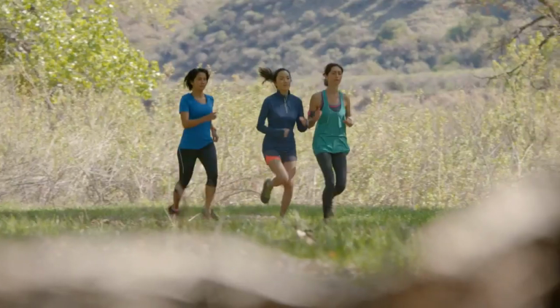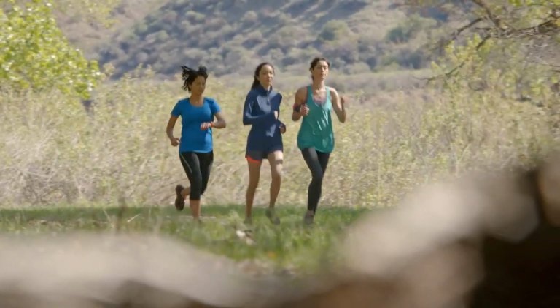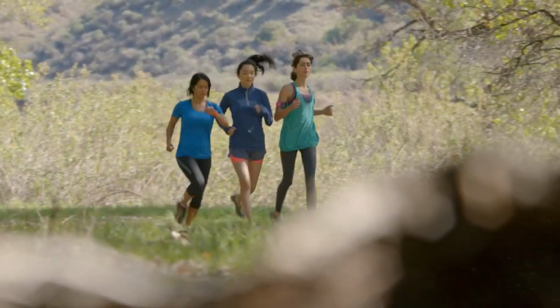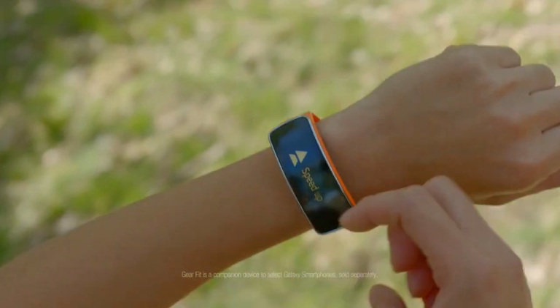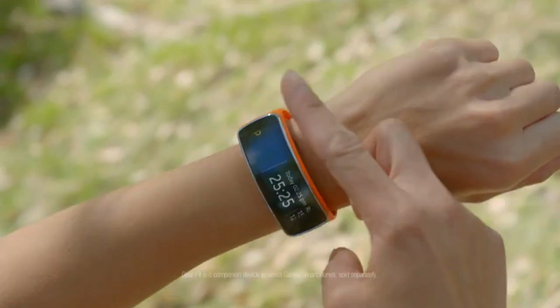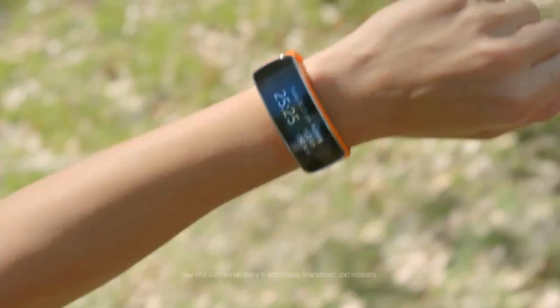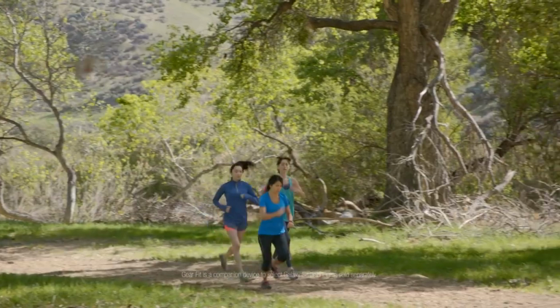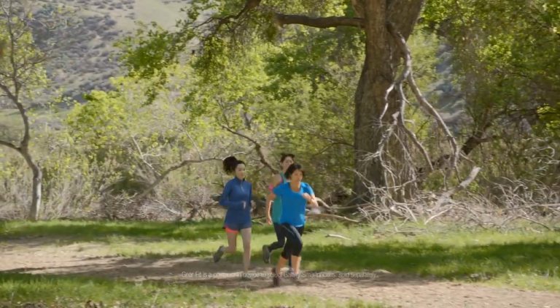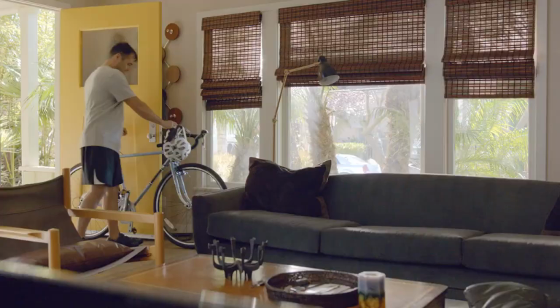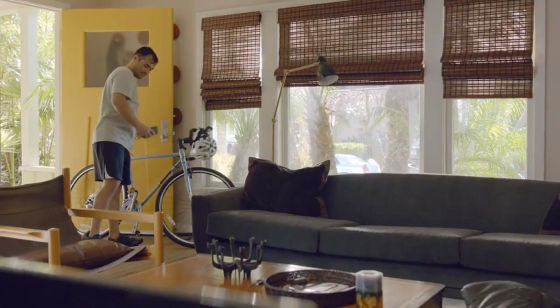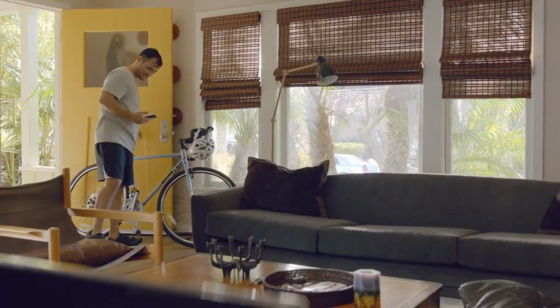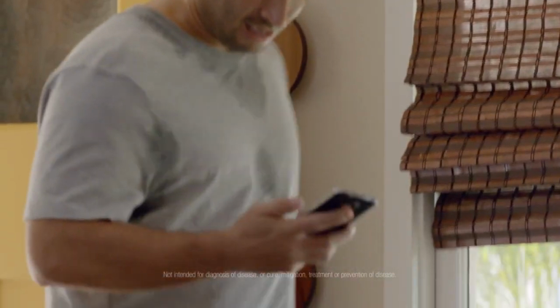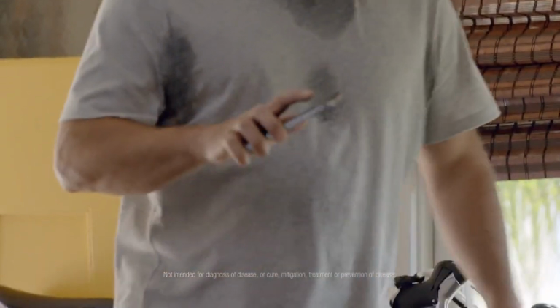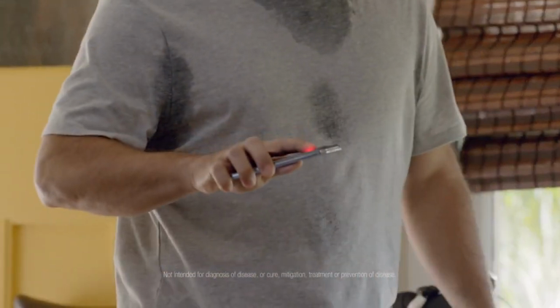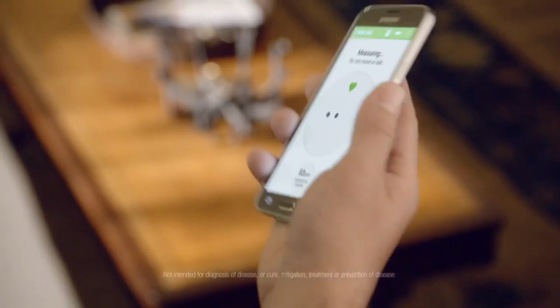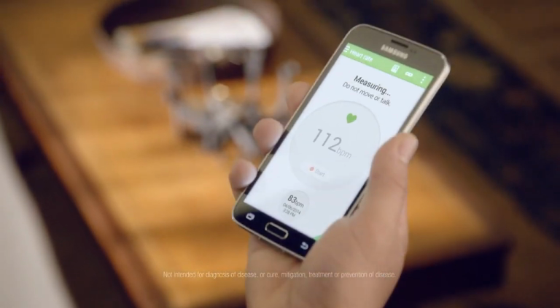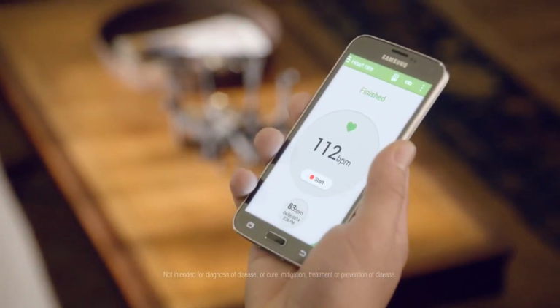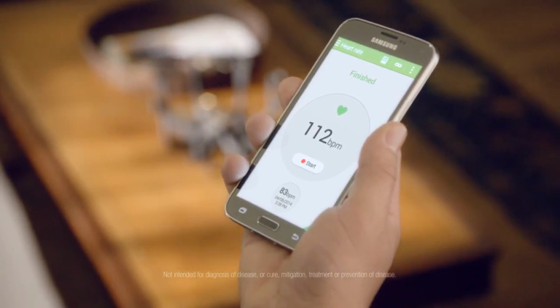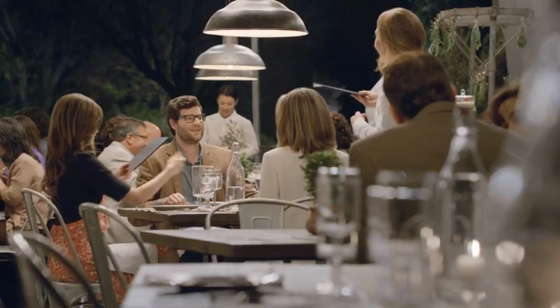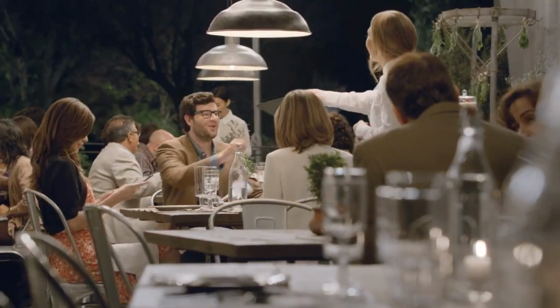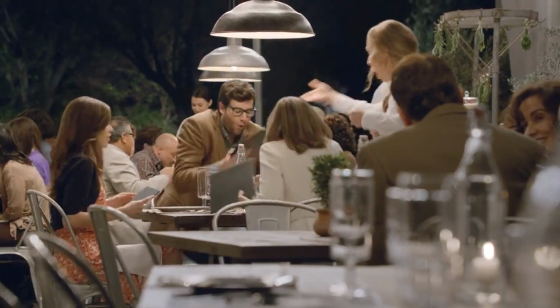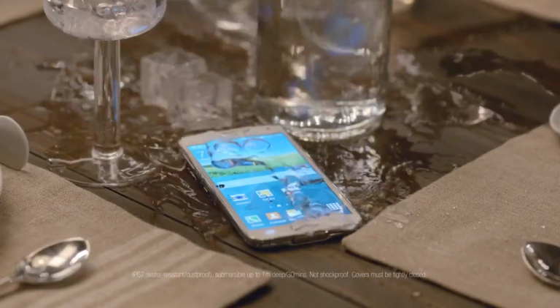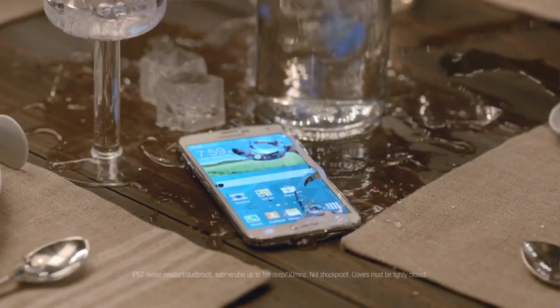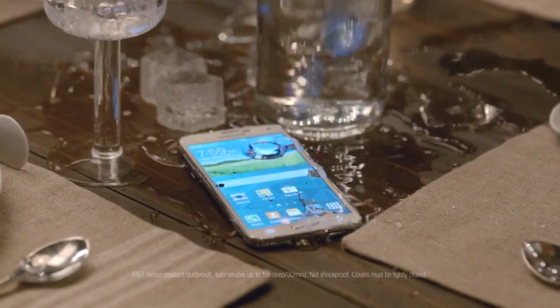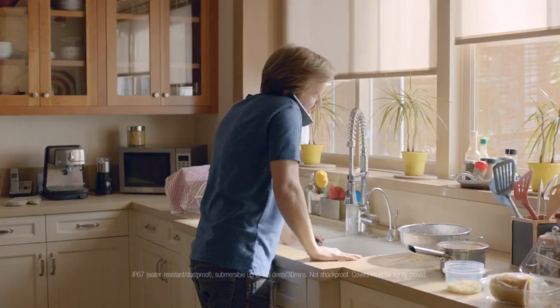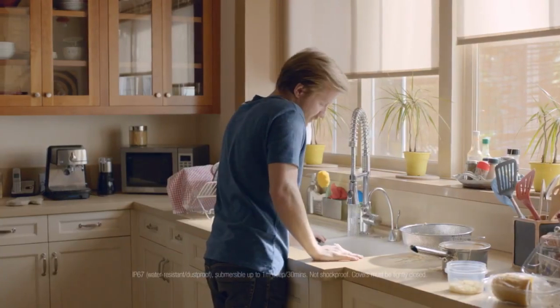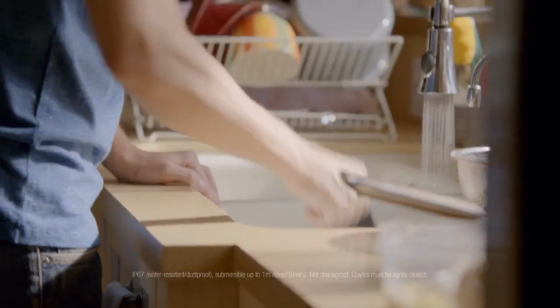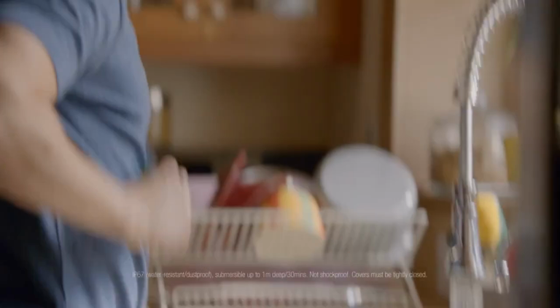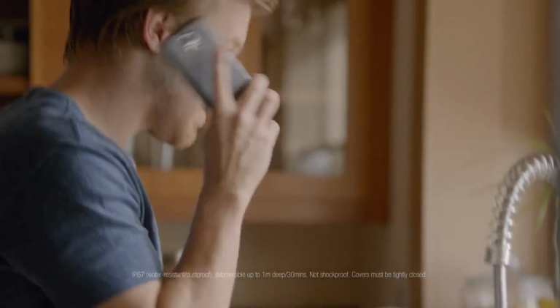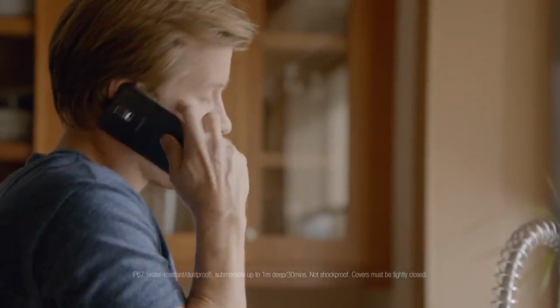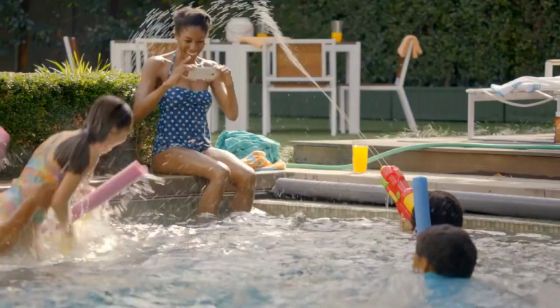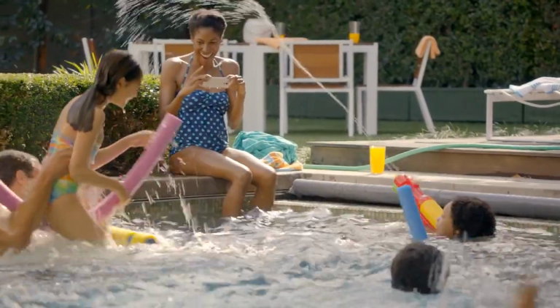S Health can give you a nudge when you need it, help you set goals, and track your overall fitness with the first ever built-in heart rate monitor. It's even water resistant, so you can enjoy every moment without having to worry.